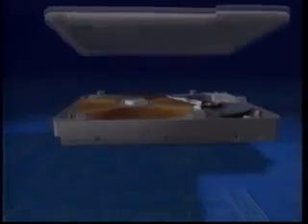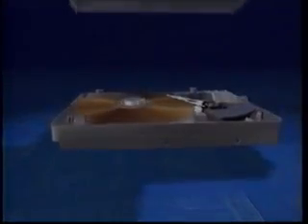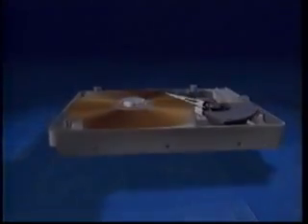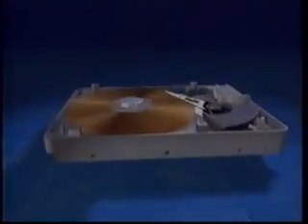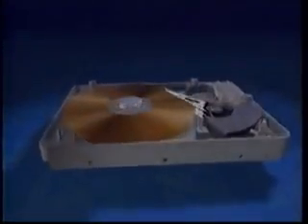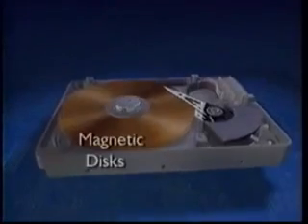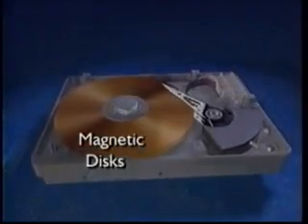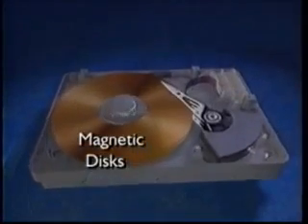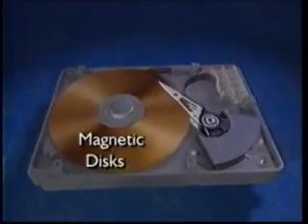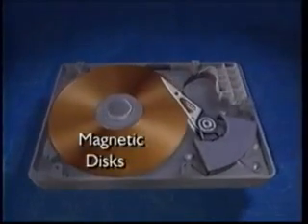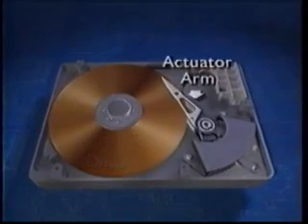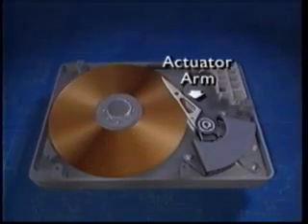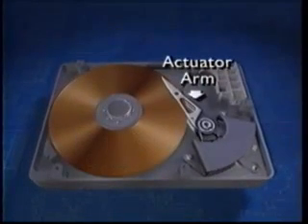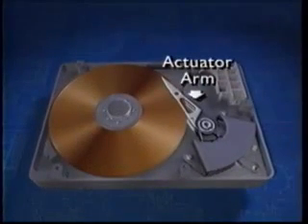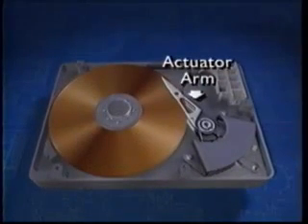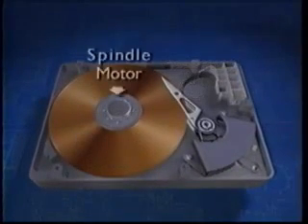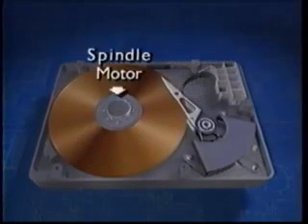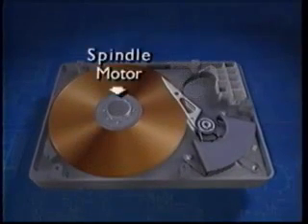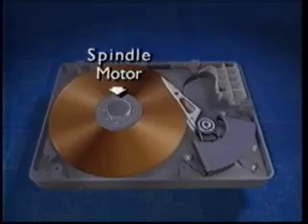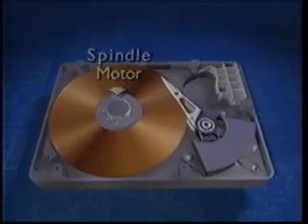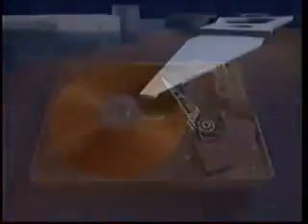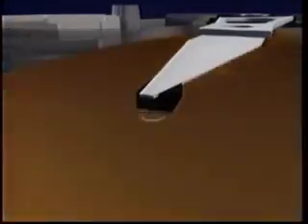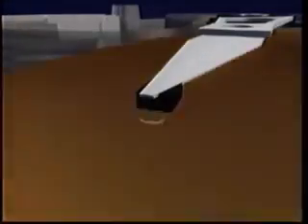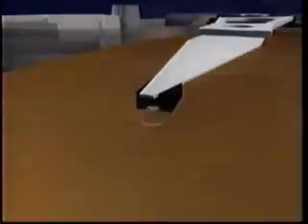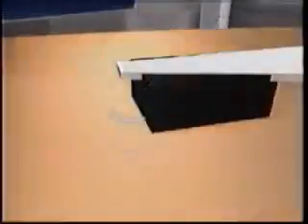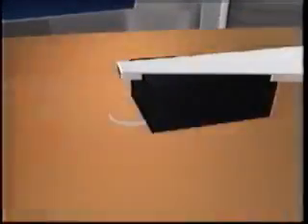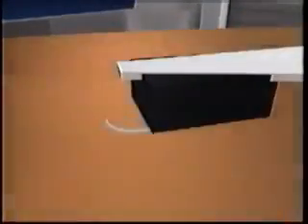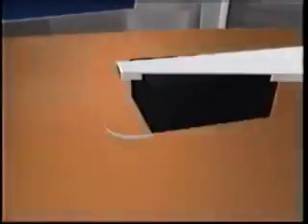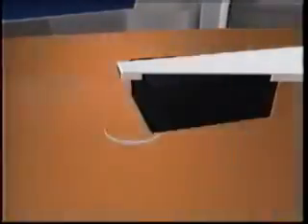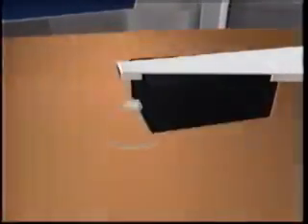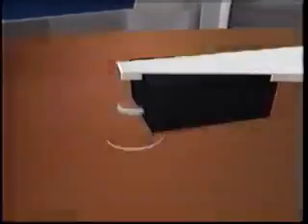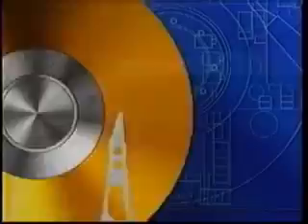Three of the drive's major components are the magnetic discs or platters, an actuator arm with read/write head, and a spindle motor. The drive stores information magnetically, using electrical impulses to the read/write heads.